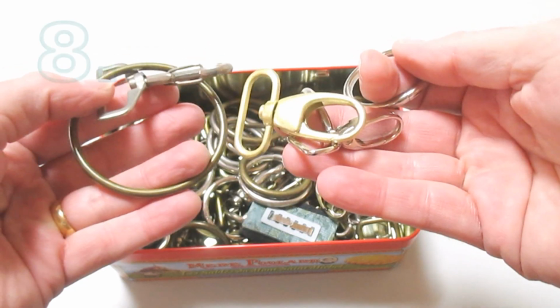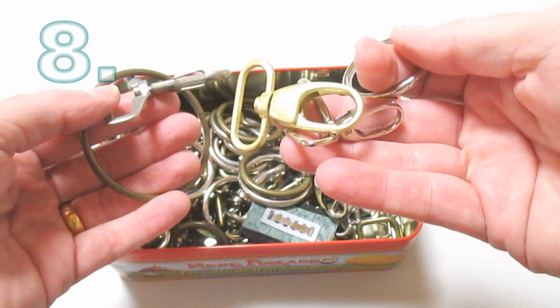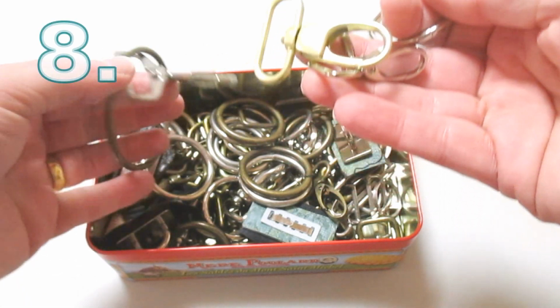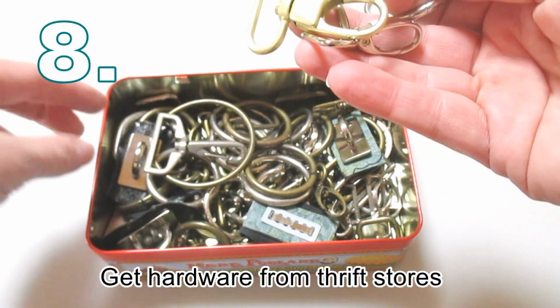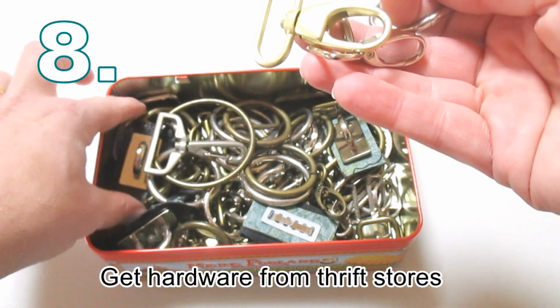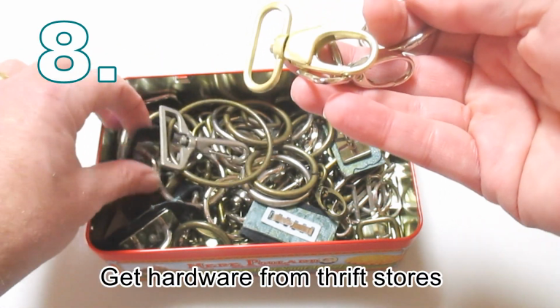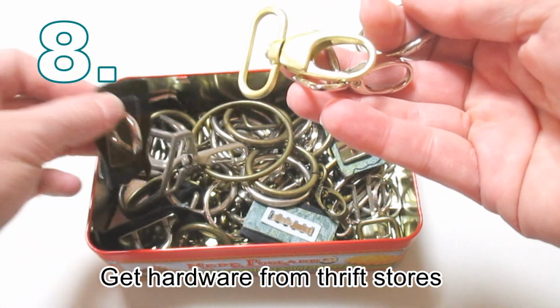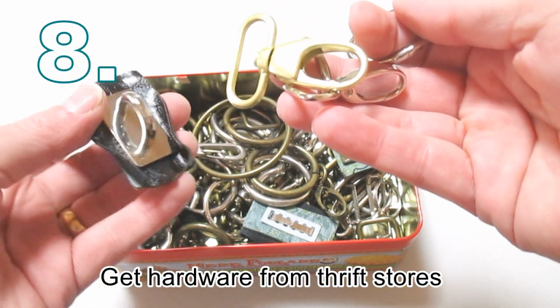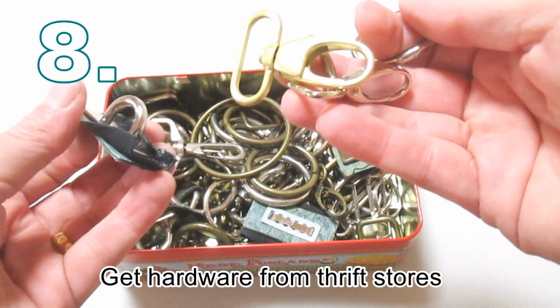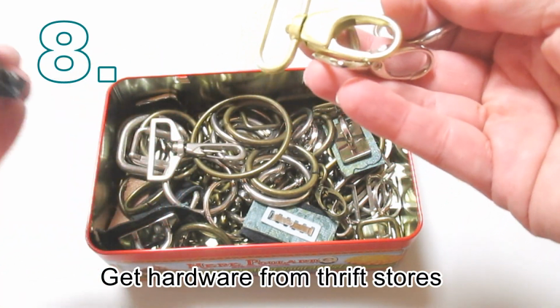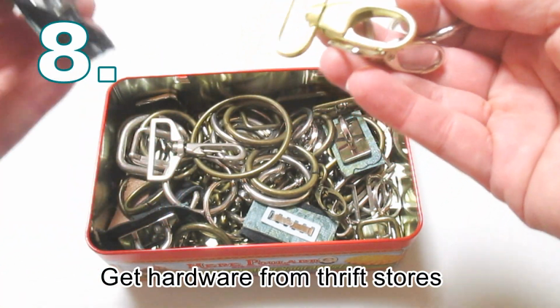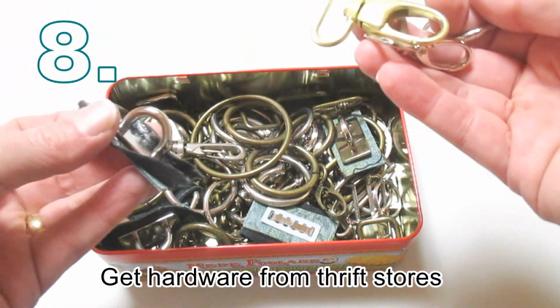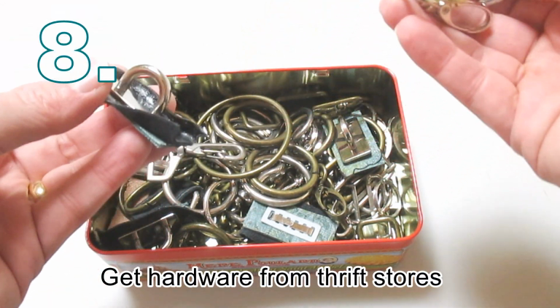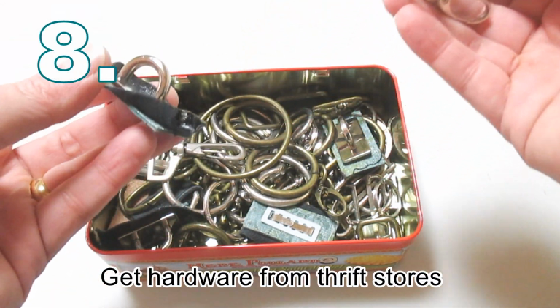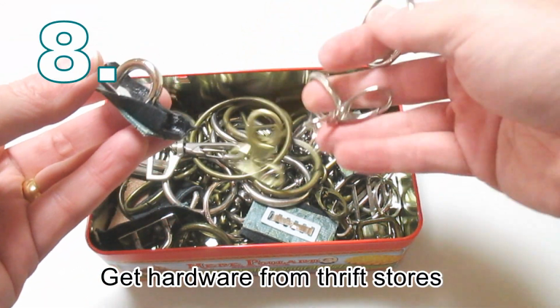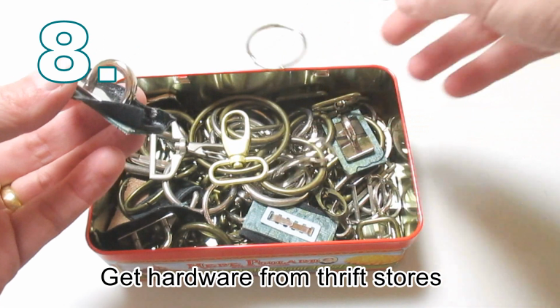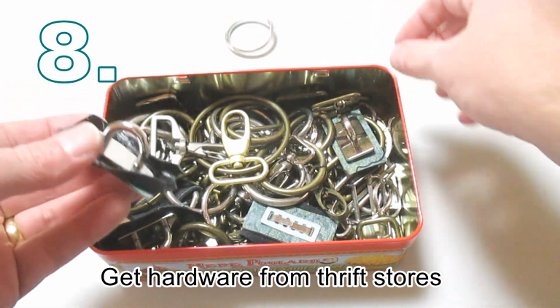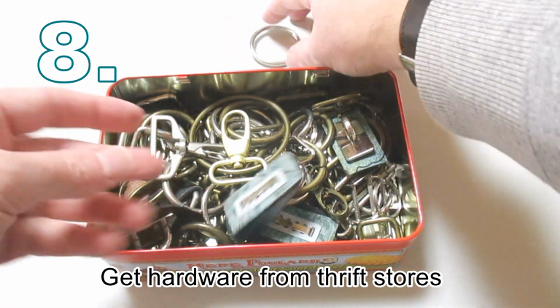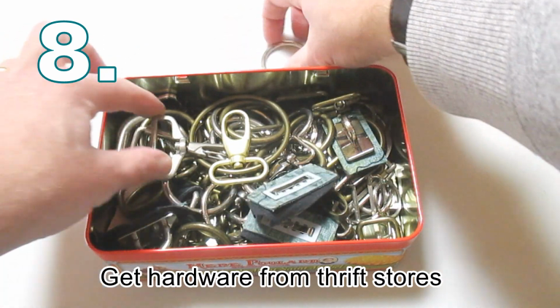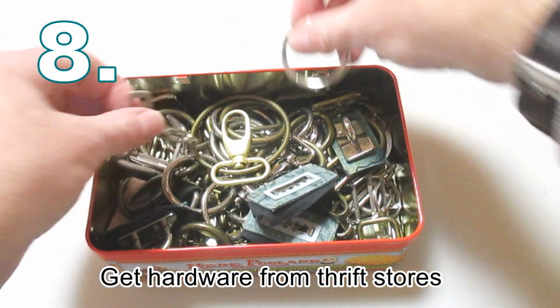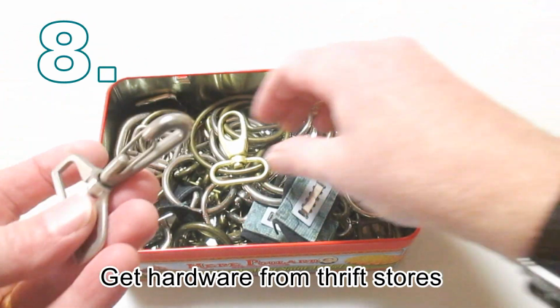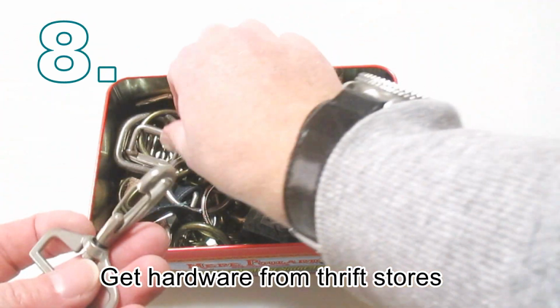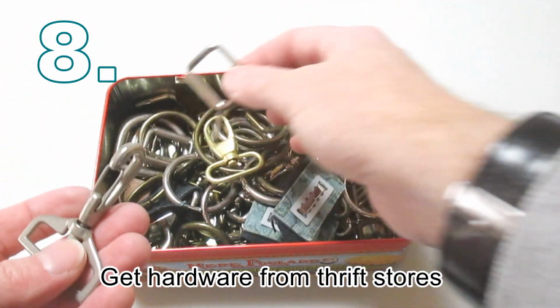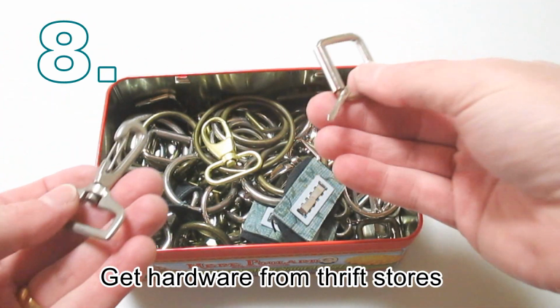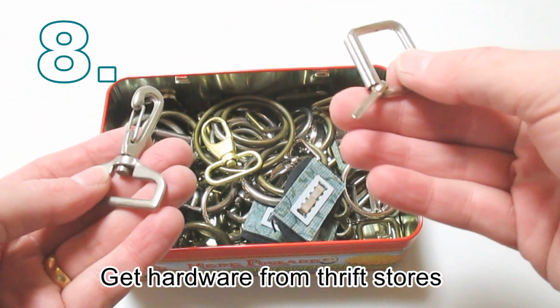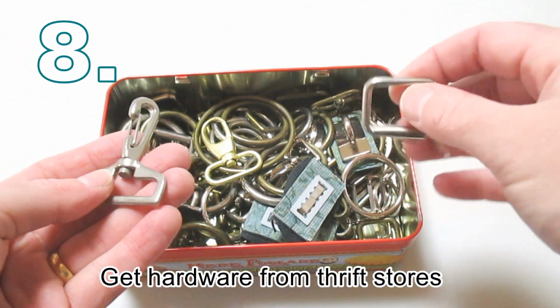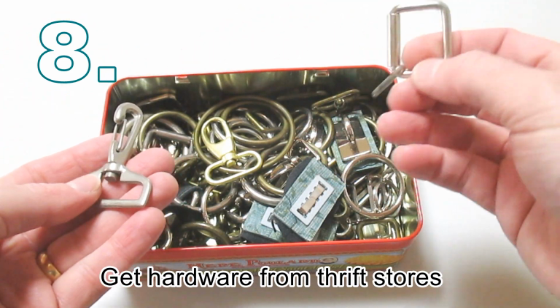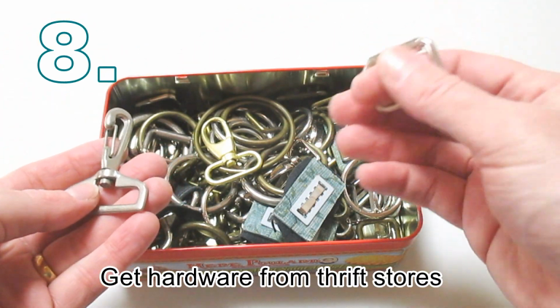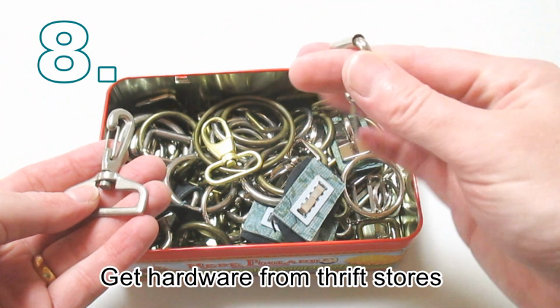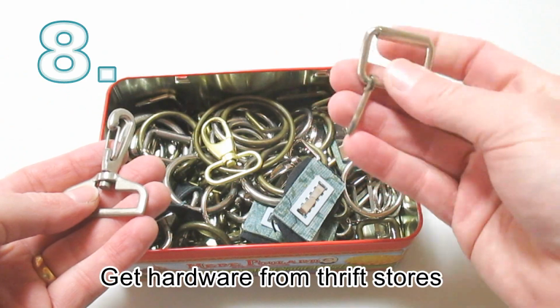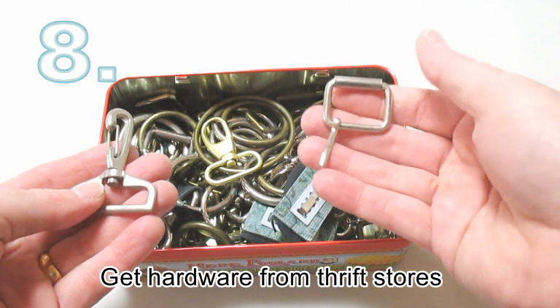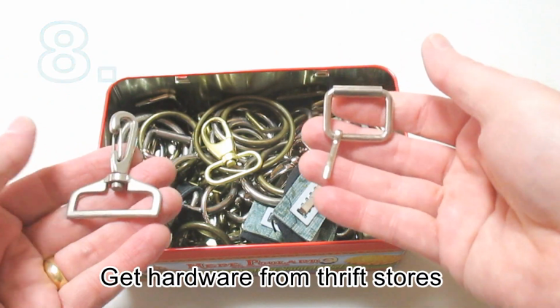Leather craft hardware is very expensive. I suggest going to thrift stores and charity stores and buying up all the old bags they have with all the hardware that you'll ever need — you'll be amazed at the money you'll save.